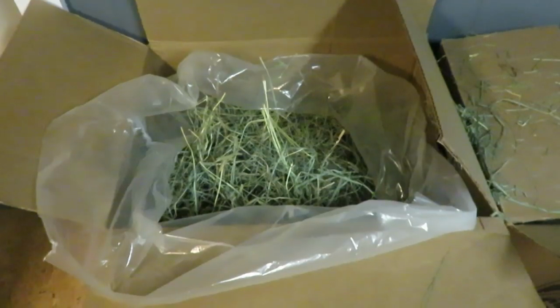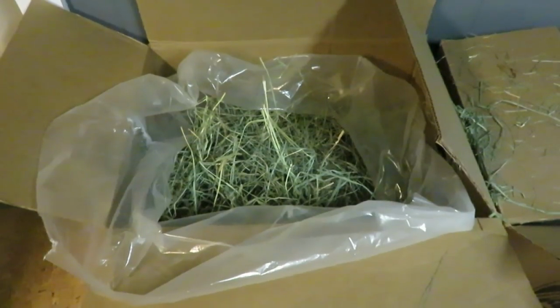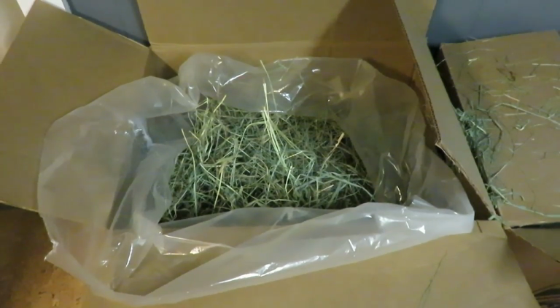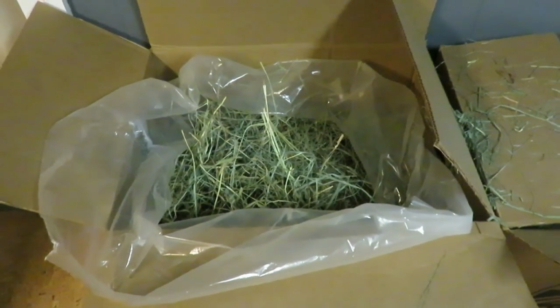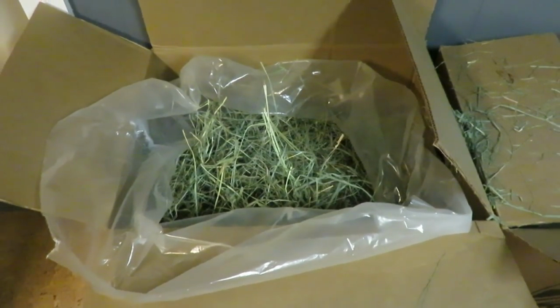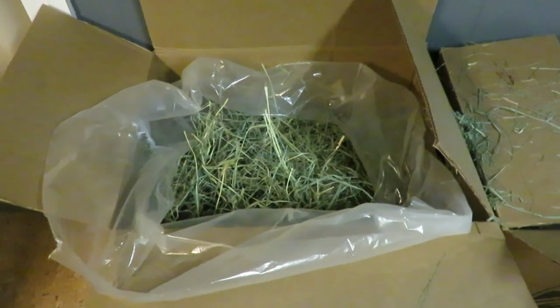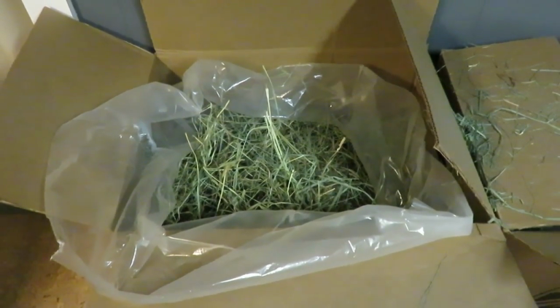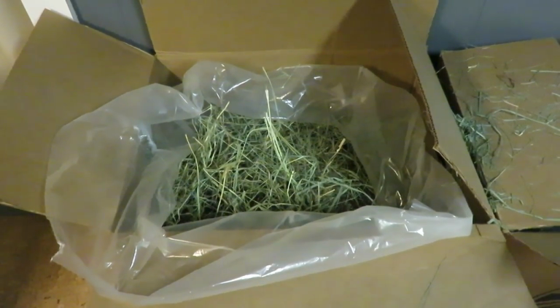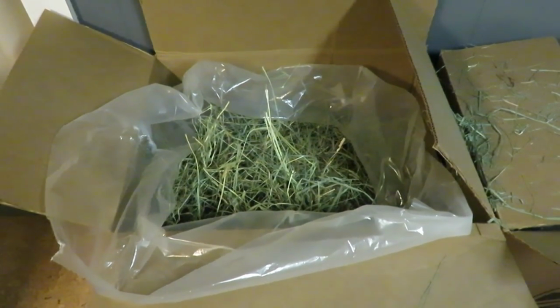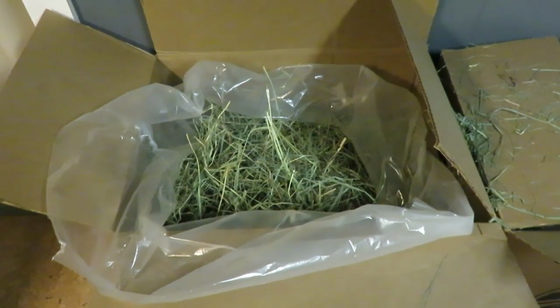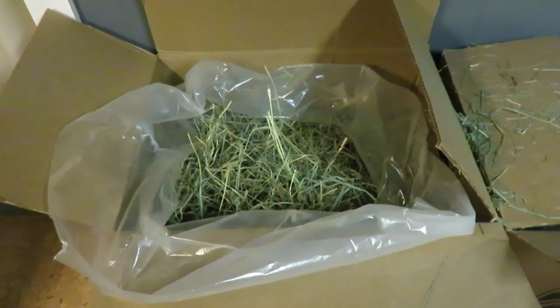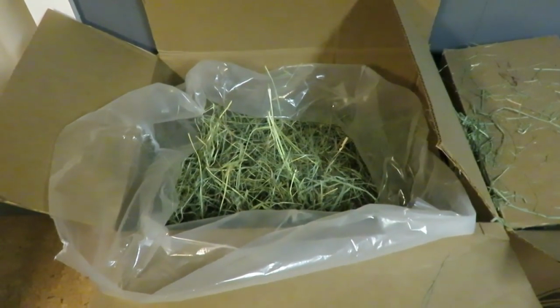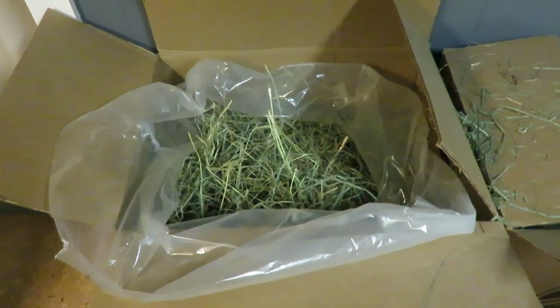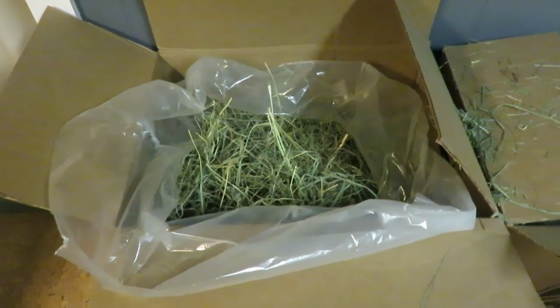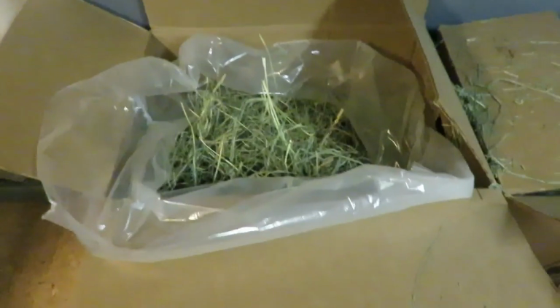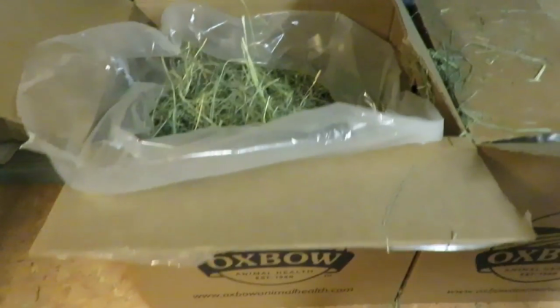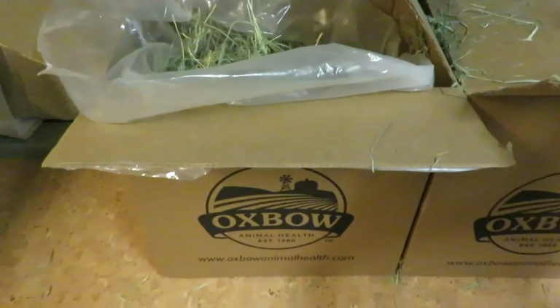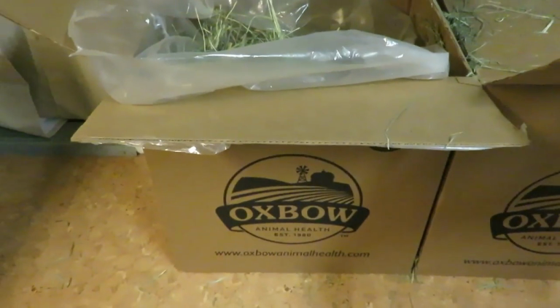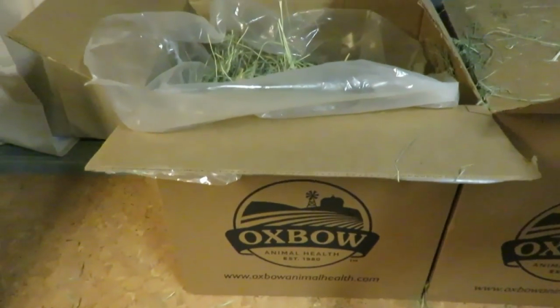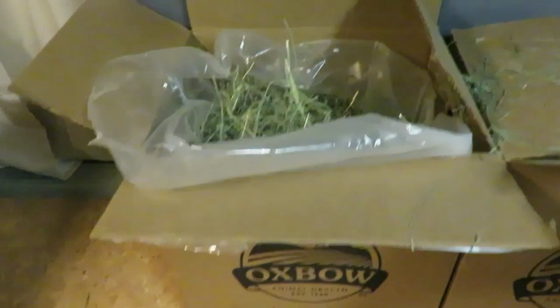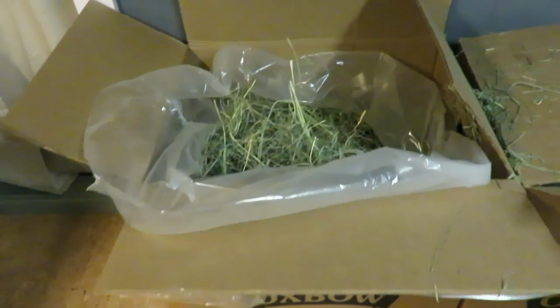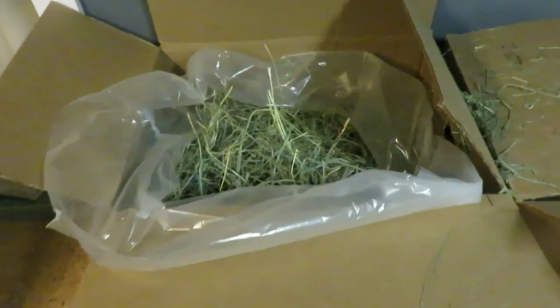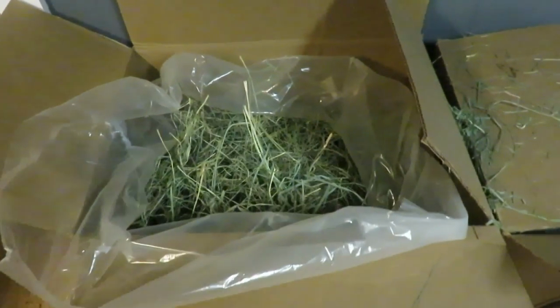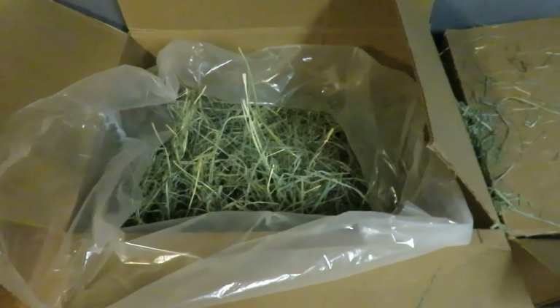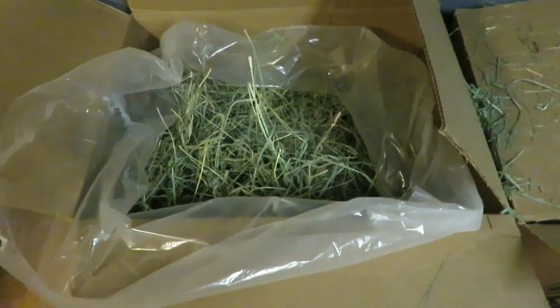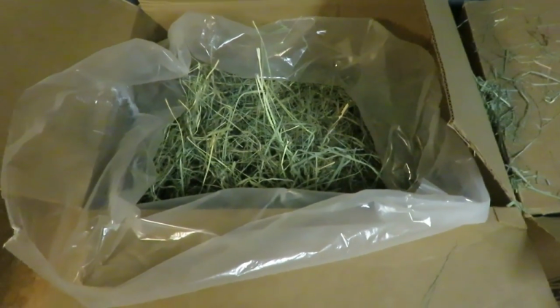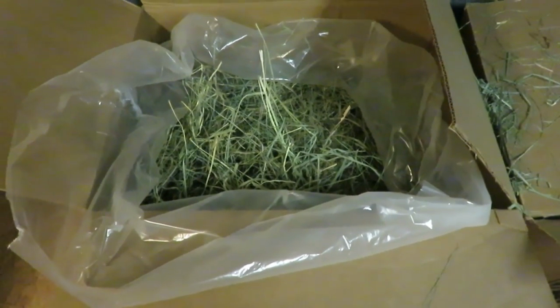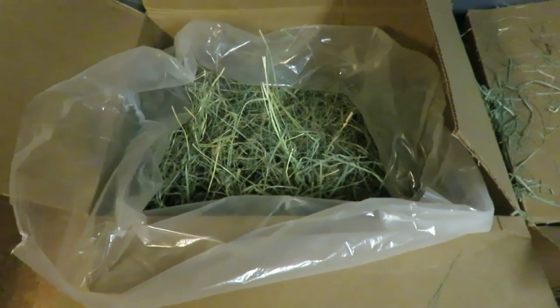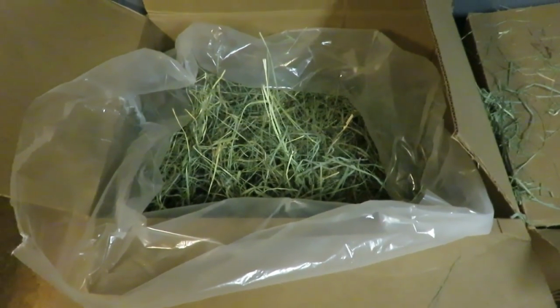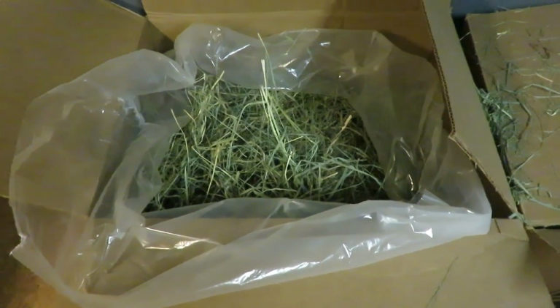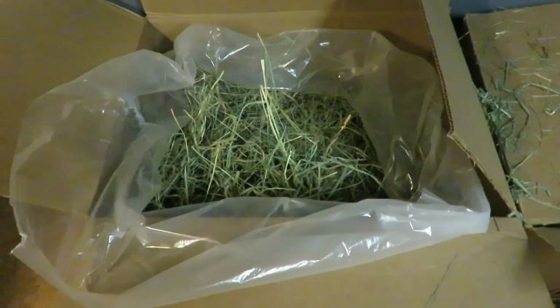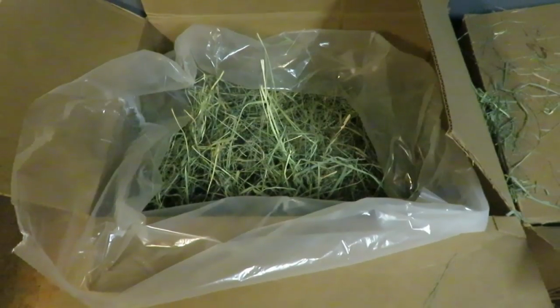Hi everyone, SkinnyPigs1 here. So today's quick tip is buy your hay in bulk. I use 50 pound boxes. It's much cheaper to buy it in bulk versus the small bags in the store.